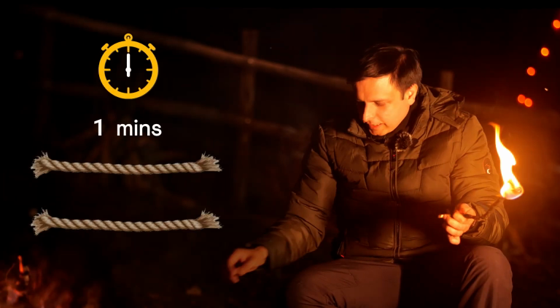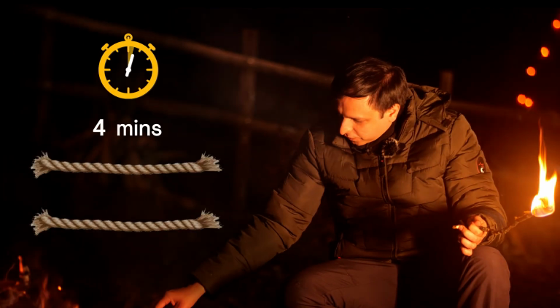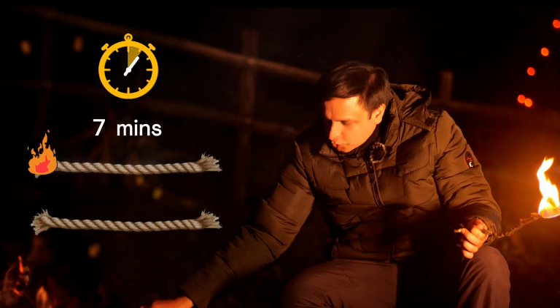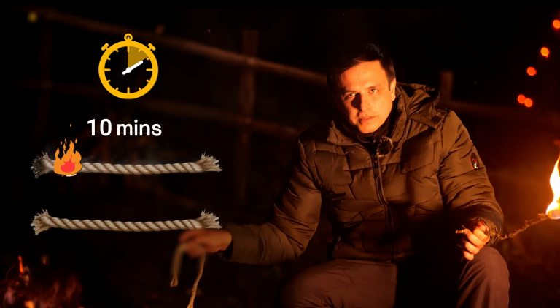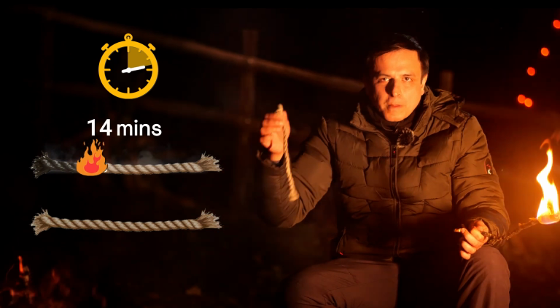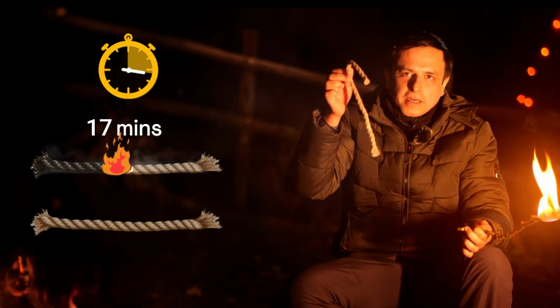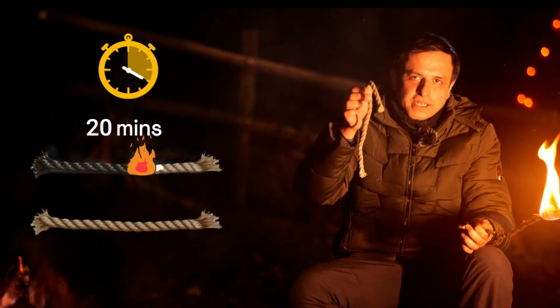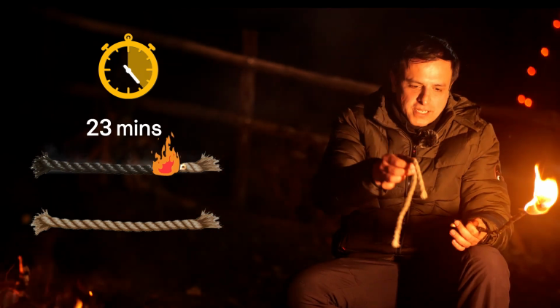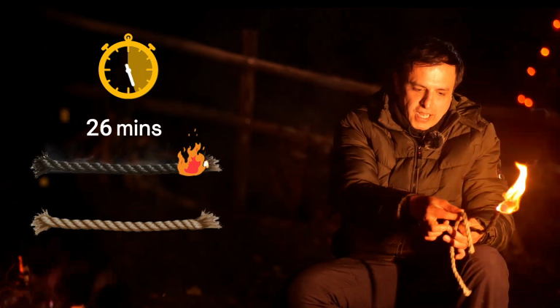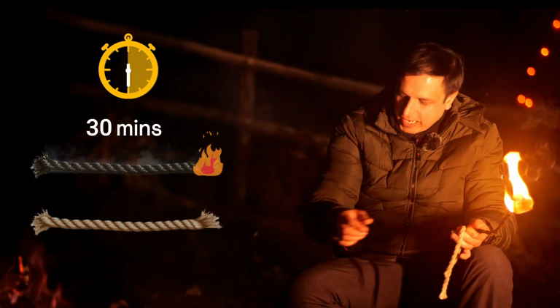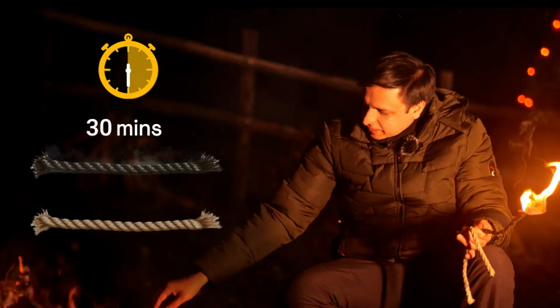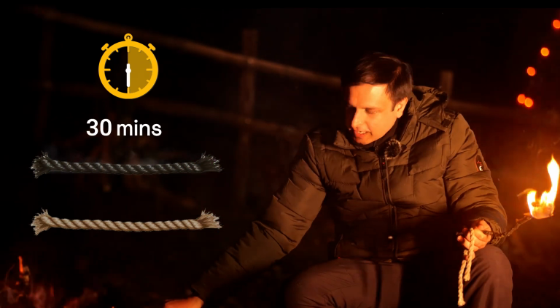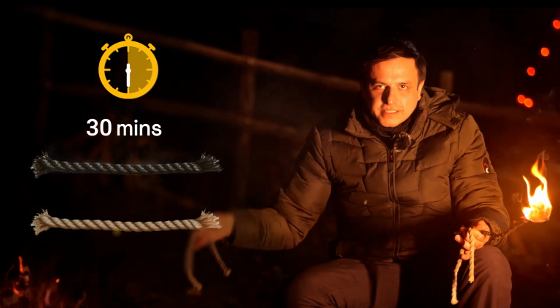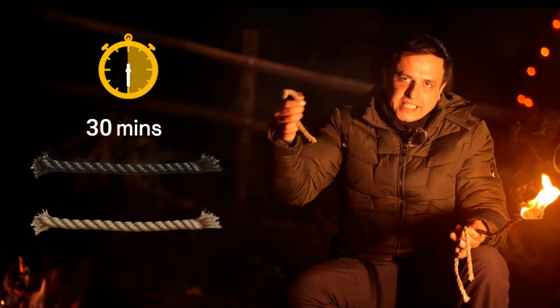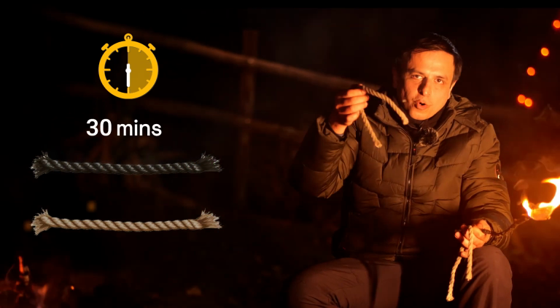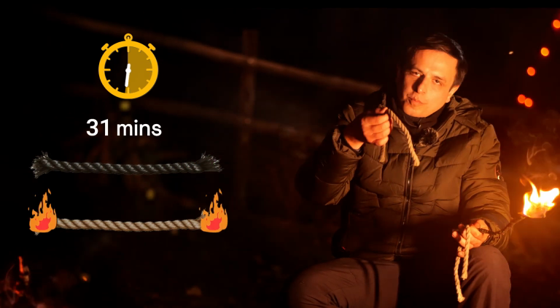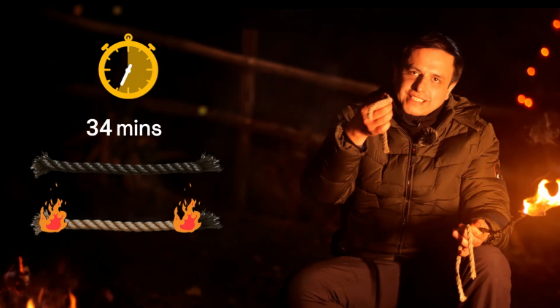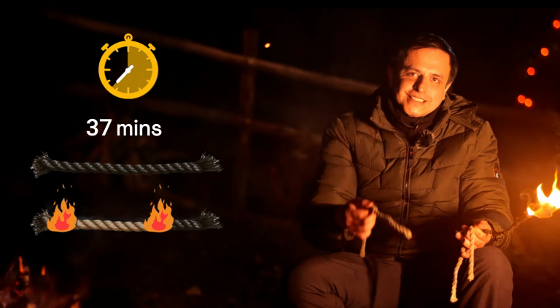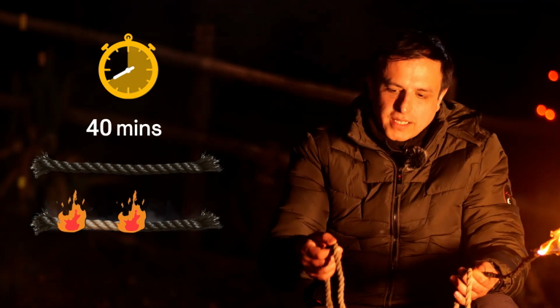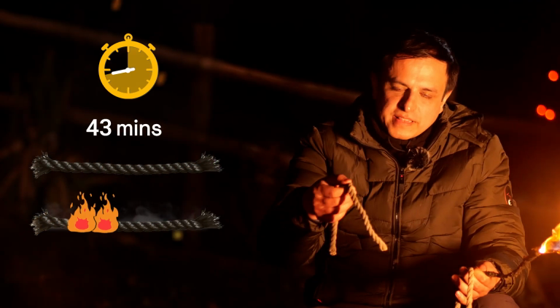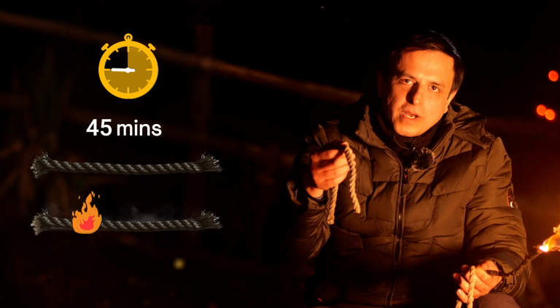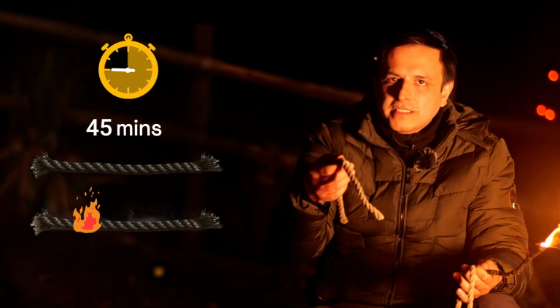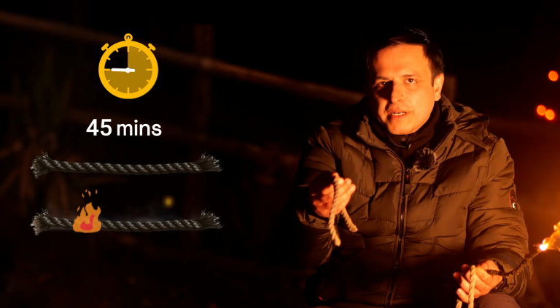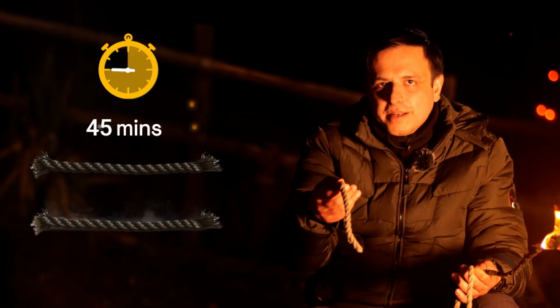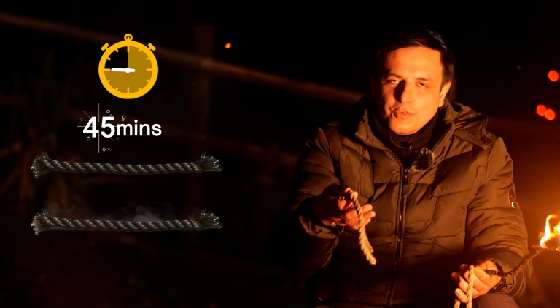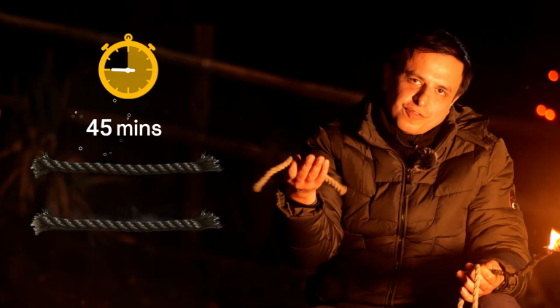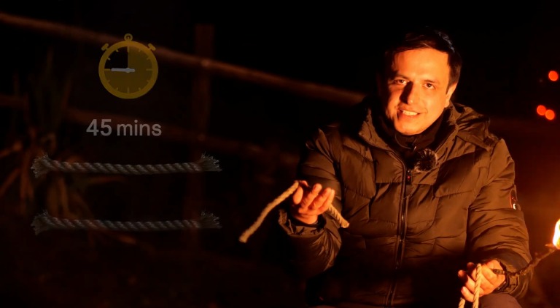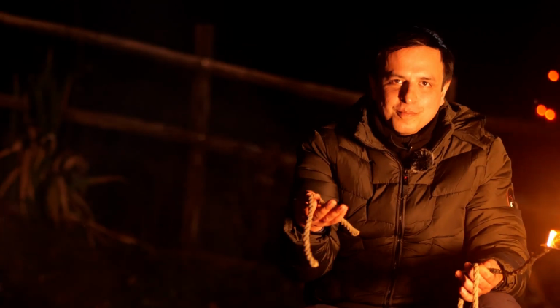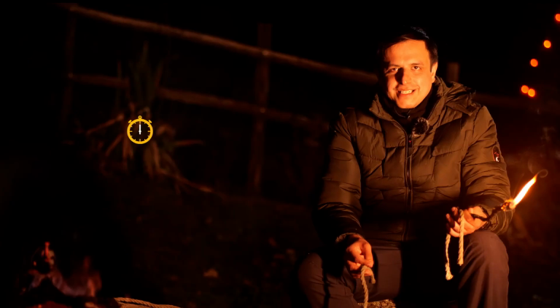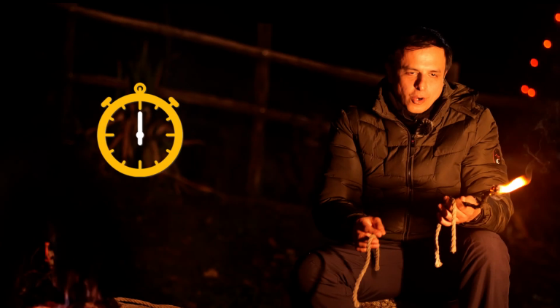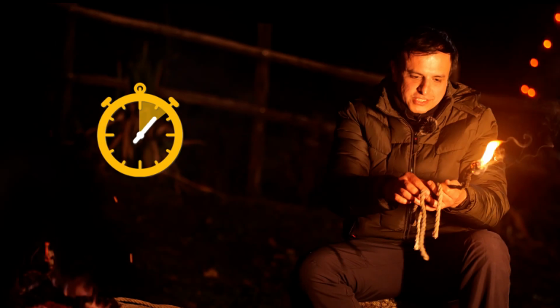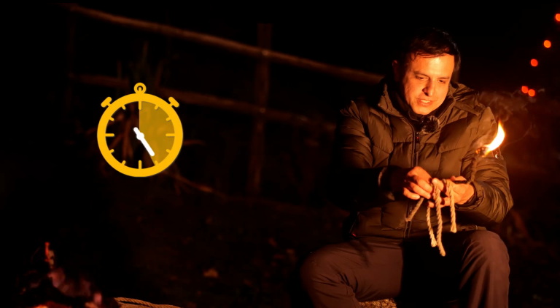Let the first rope burn completely, and then ignite the second rope from both ends. And when this one burns completely, 45 minutes are up.